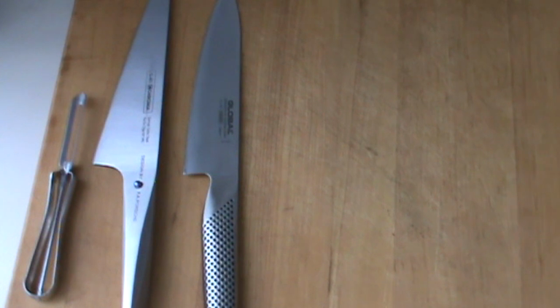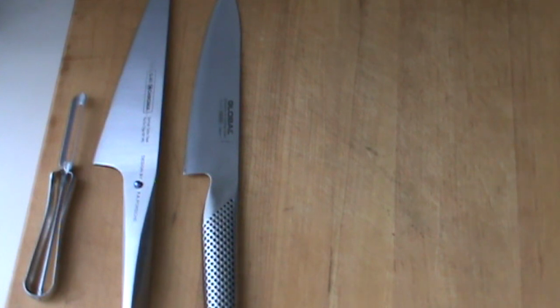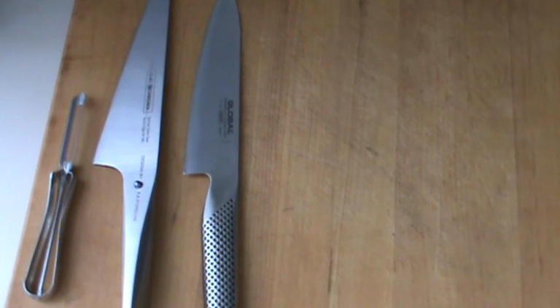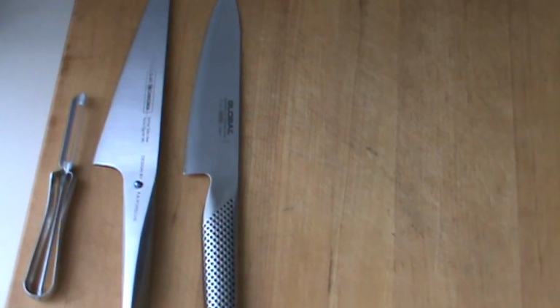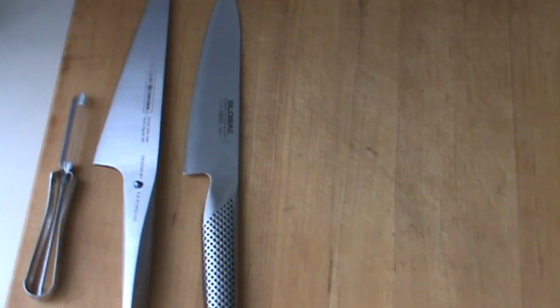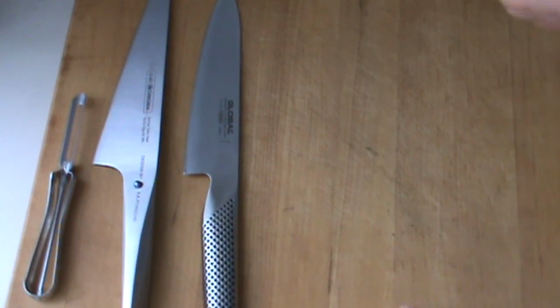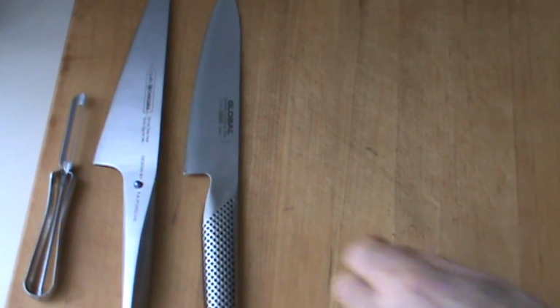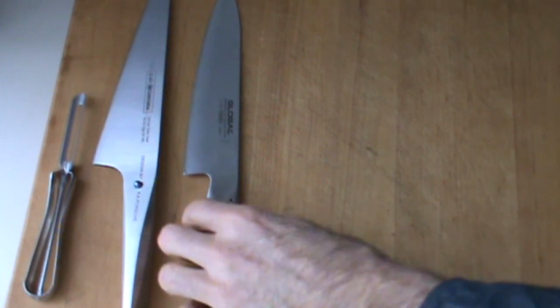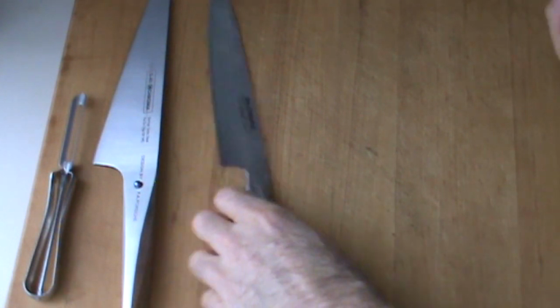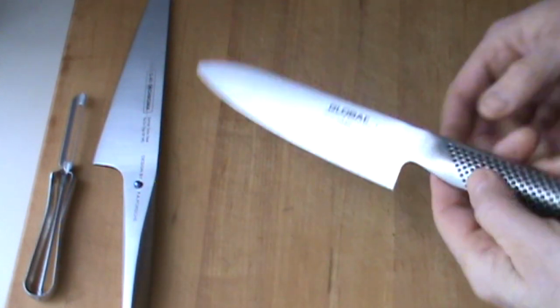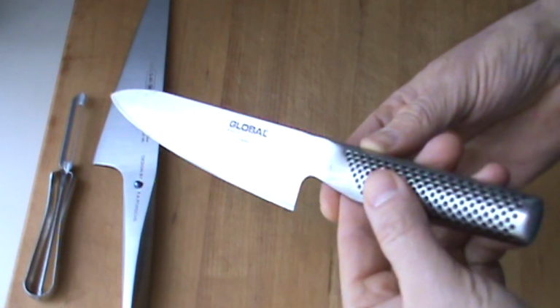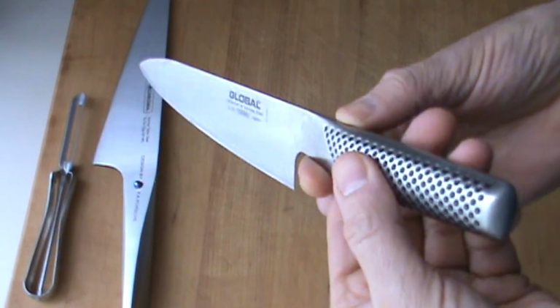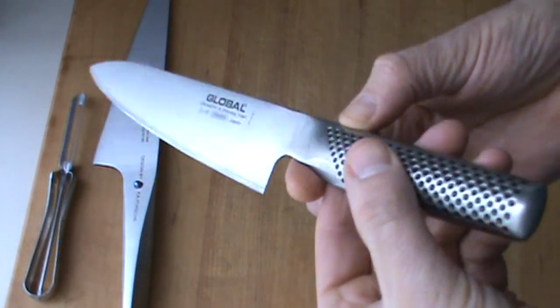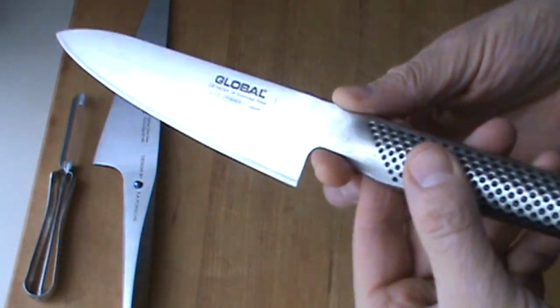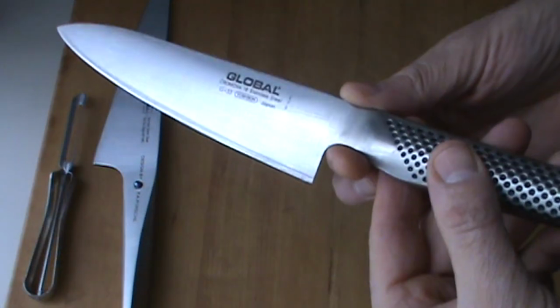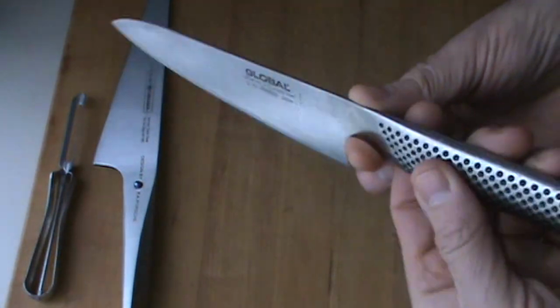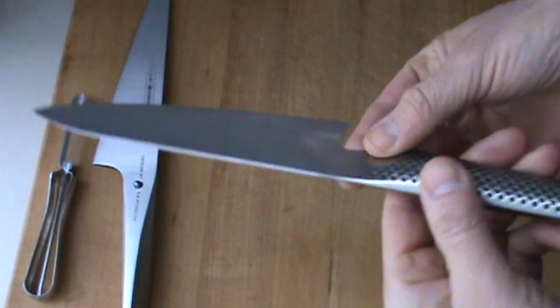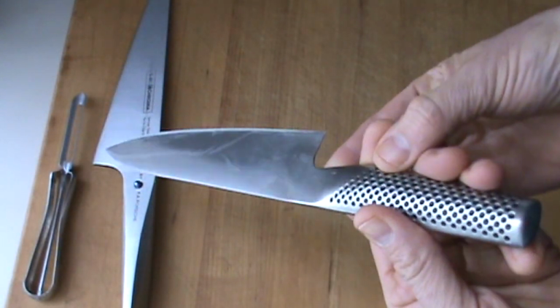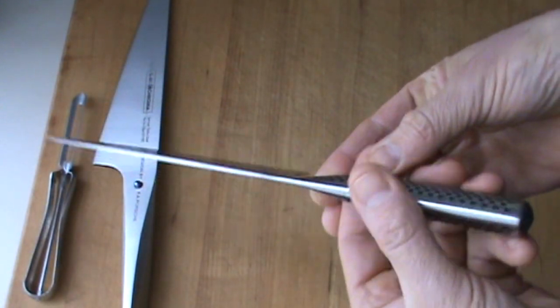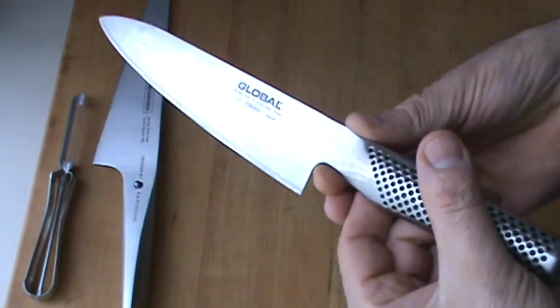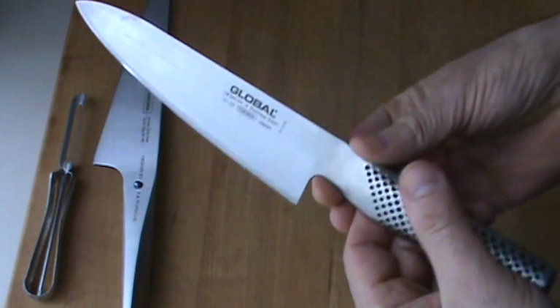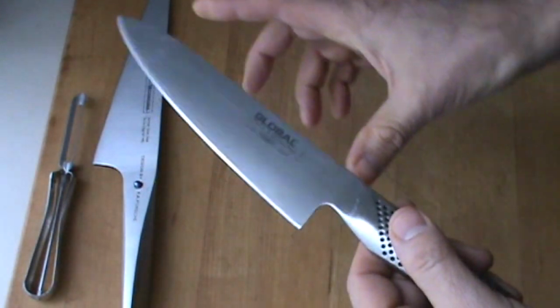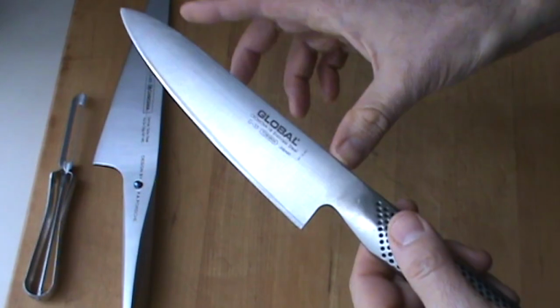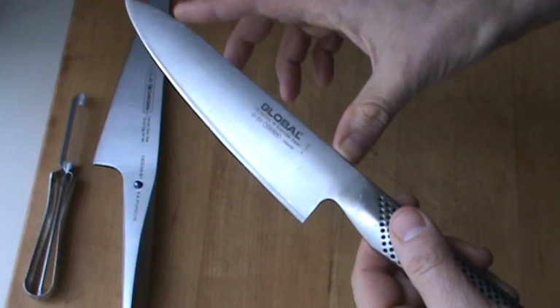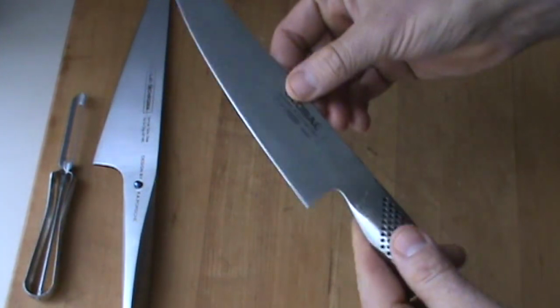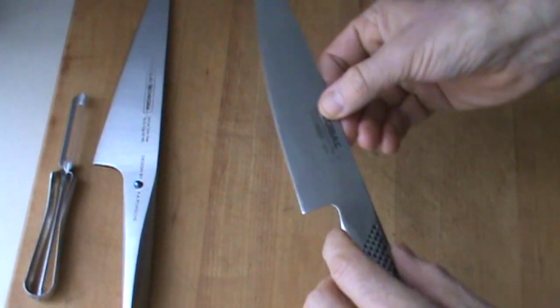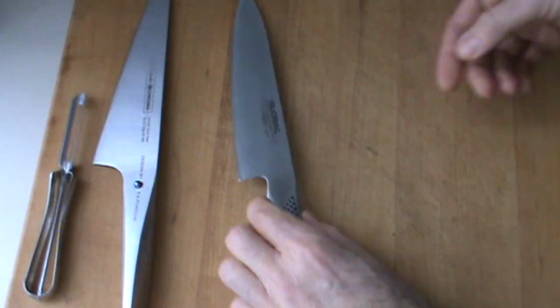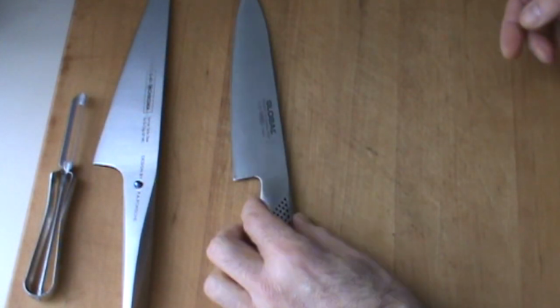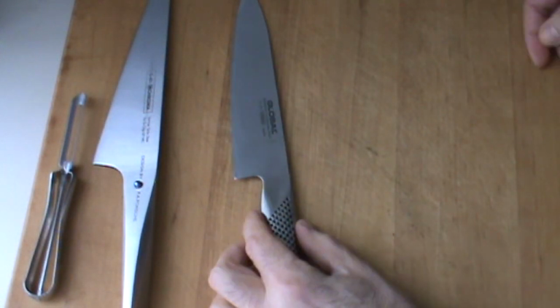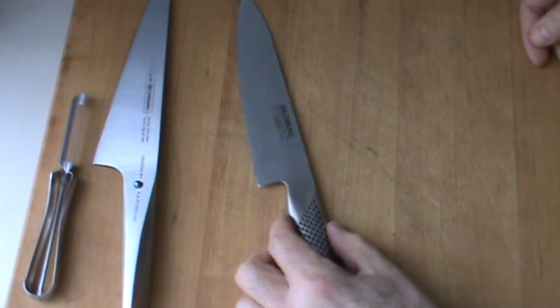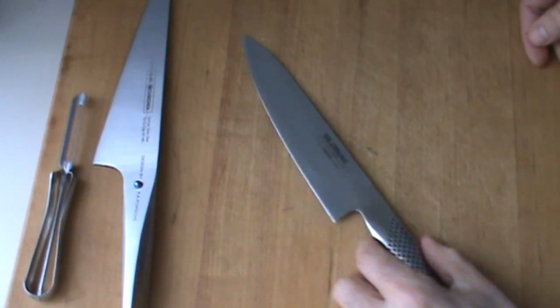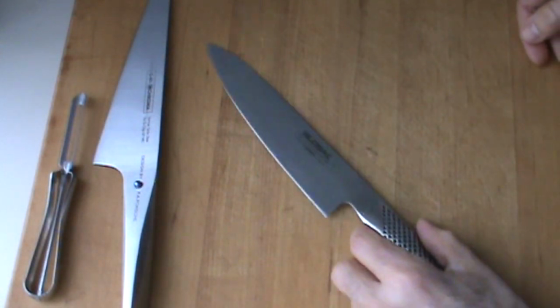Hello, Chef here. So in the next couple videos I'm going to be comparing these two knives. This is the Global G55 — love this knife, awesome. The blade's just about eight inches long, really, really, really sweet.